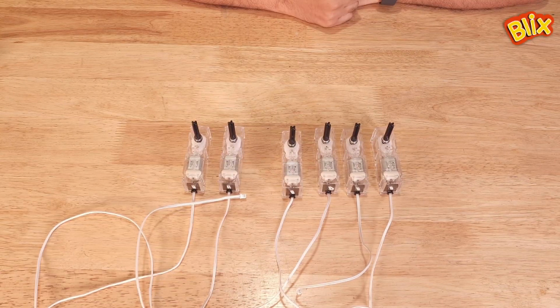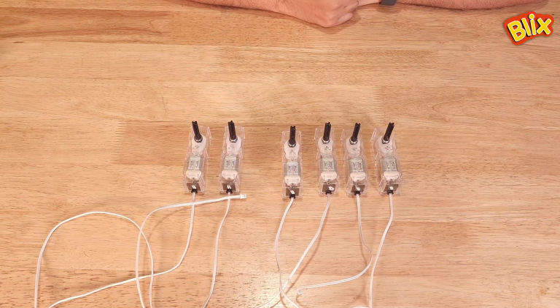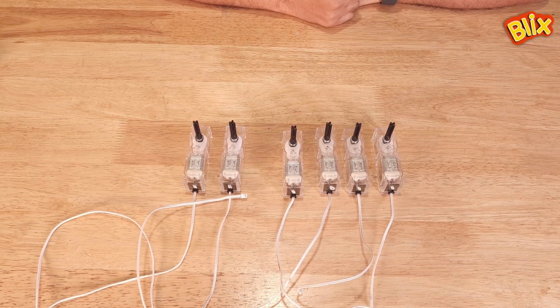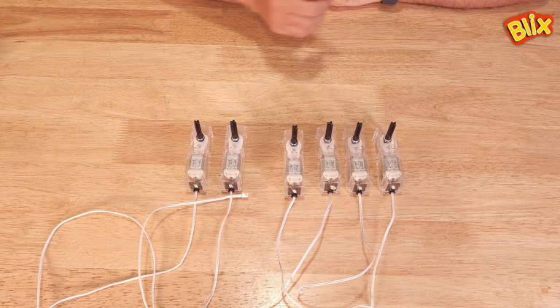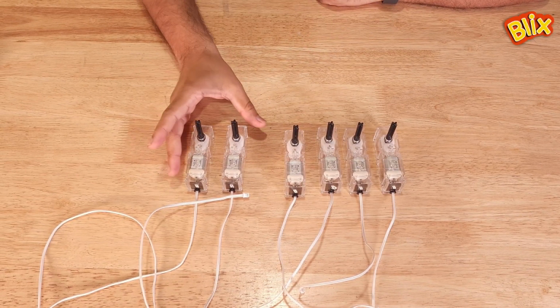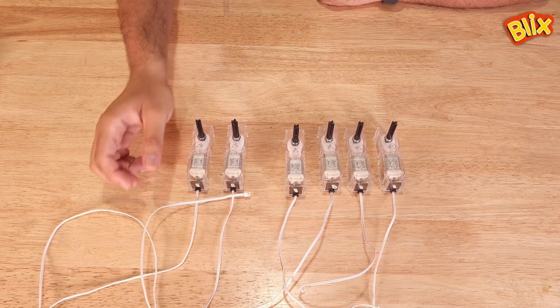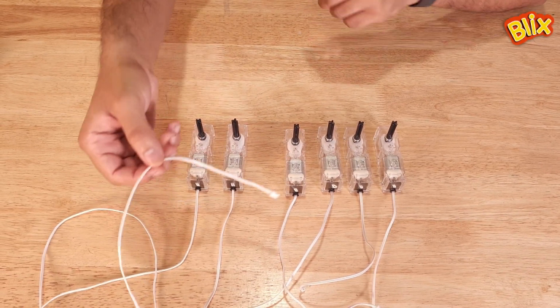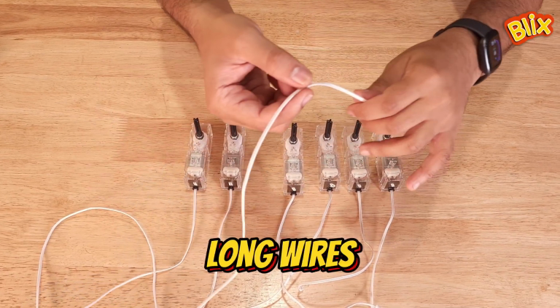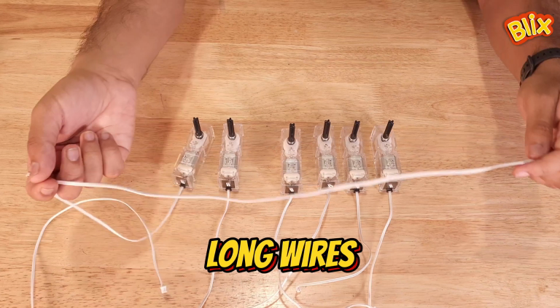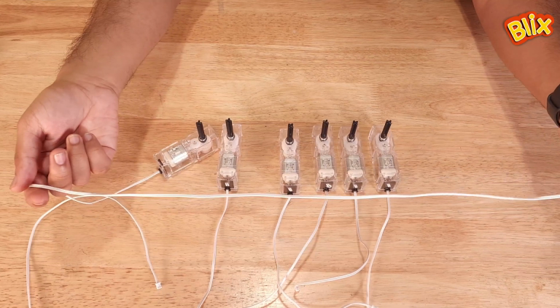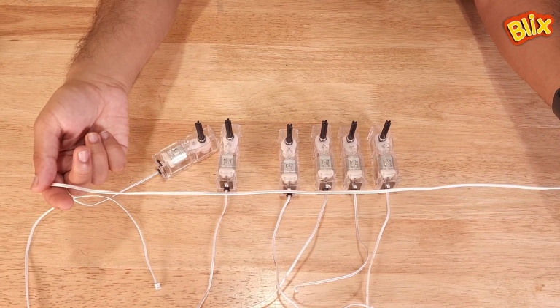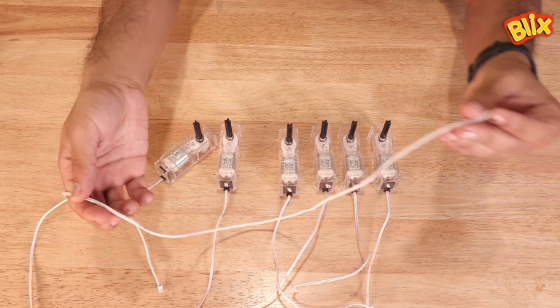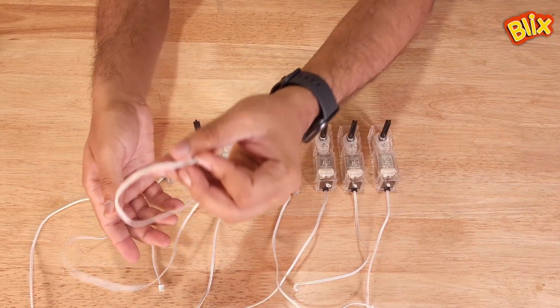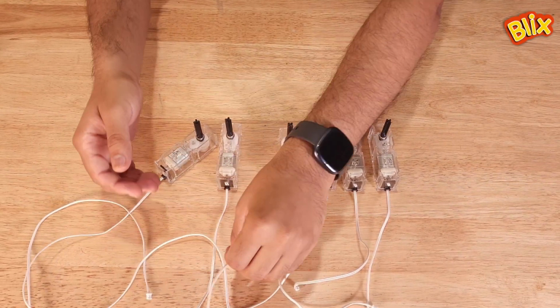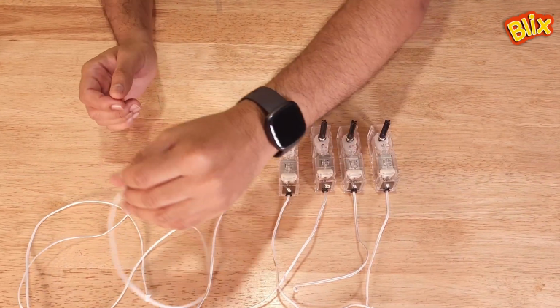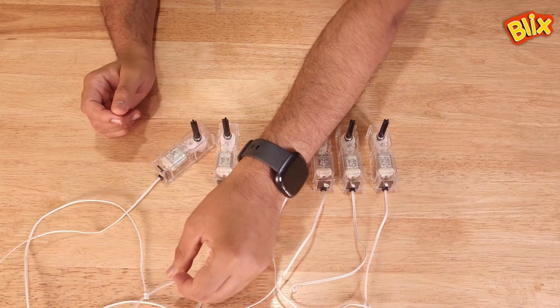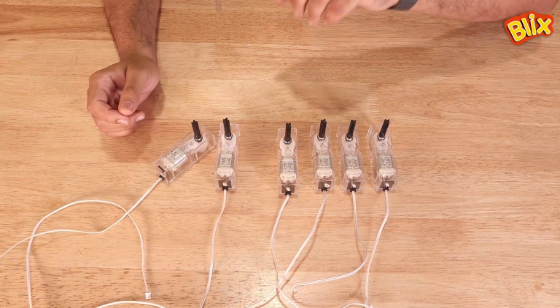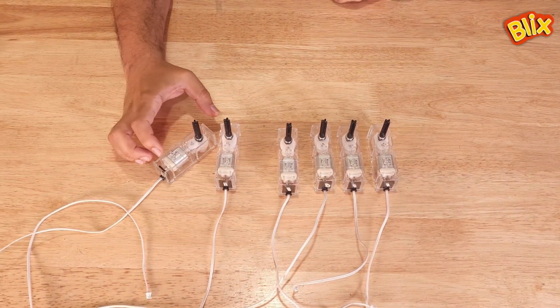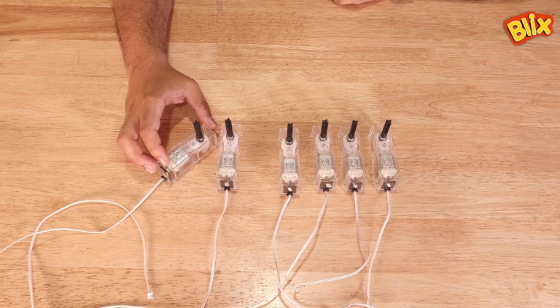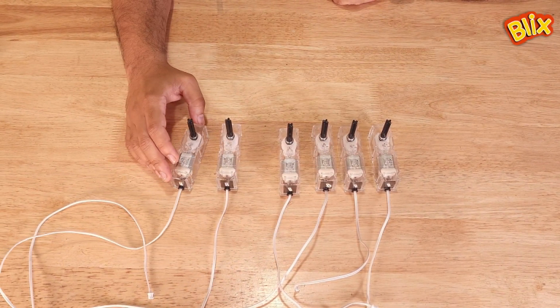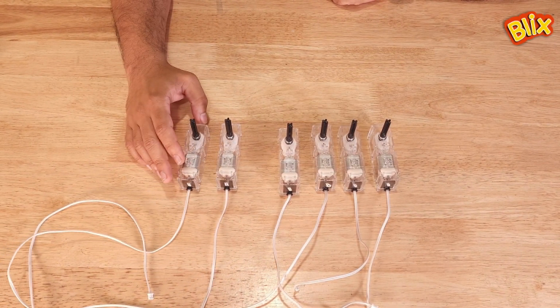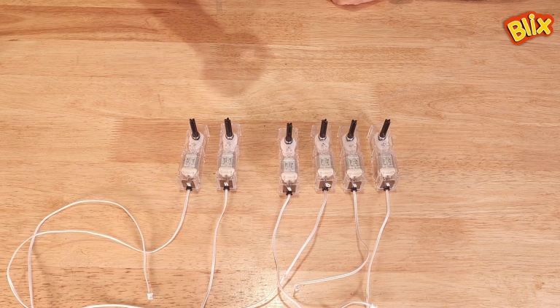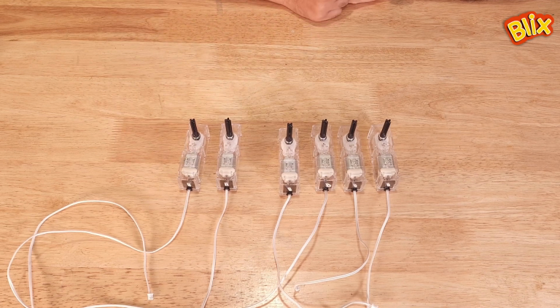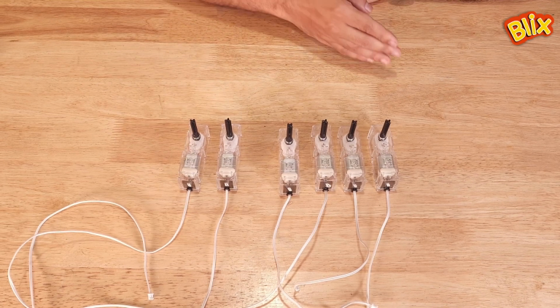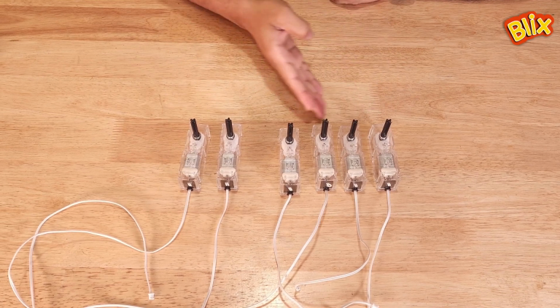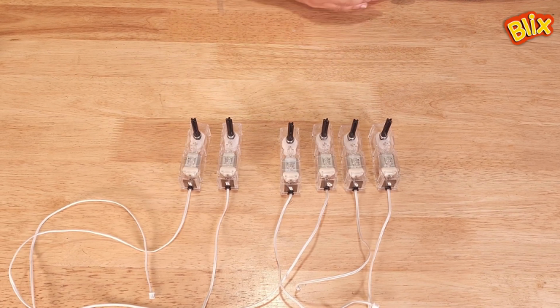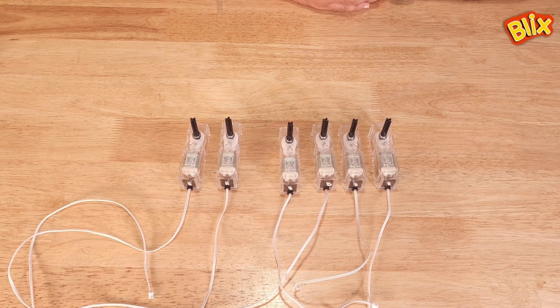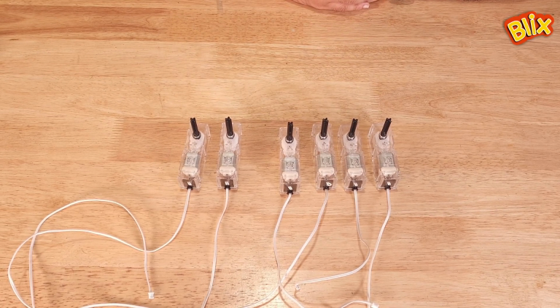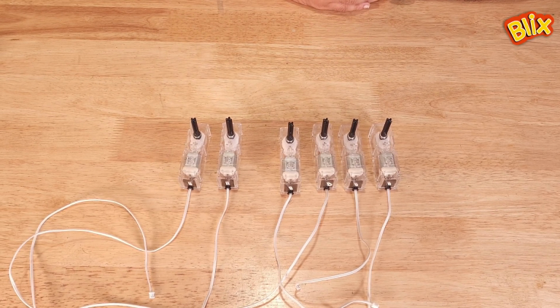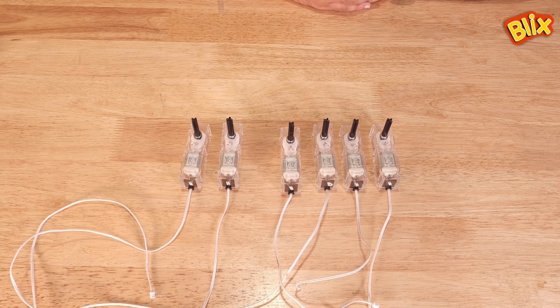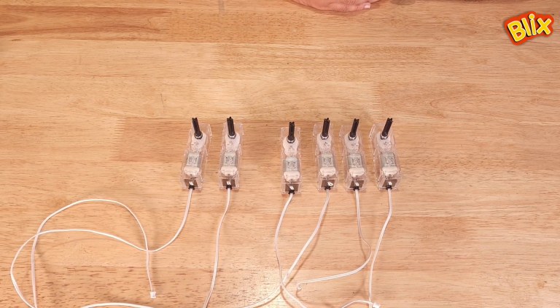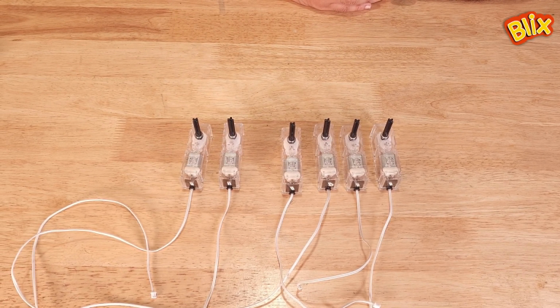In the senior competition kit you will have two gearboxes with long wires, so you can use these gearboxes to attach to any actuators or any other mechanisms, and you can use the four short-wire gearboxes to attach to wheels to drive the robot.